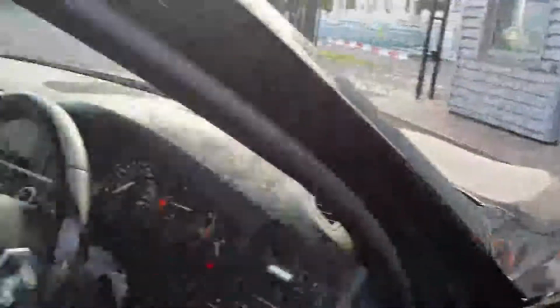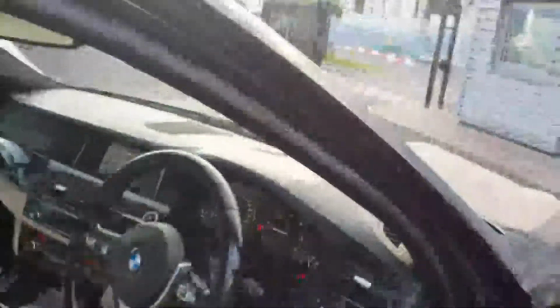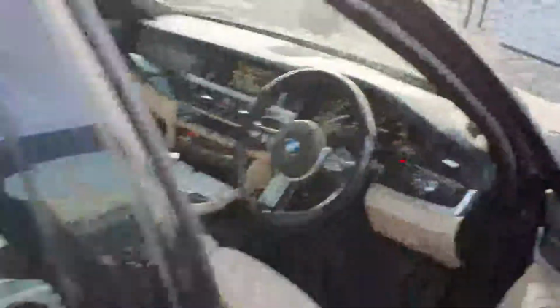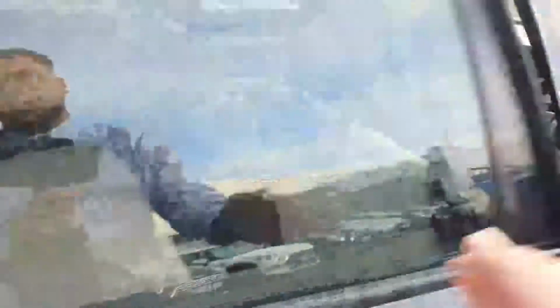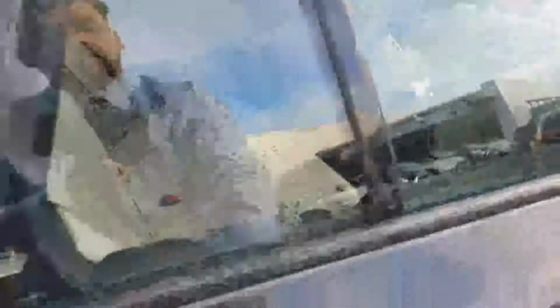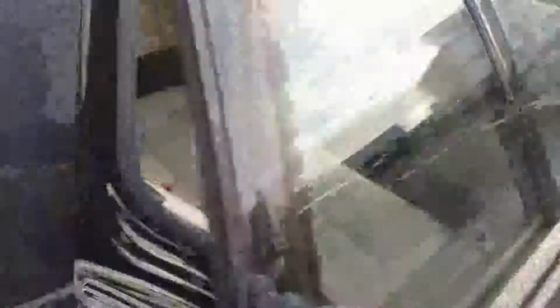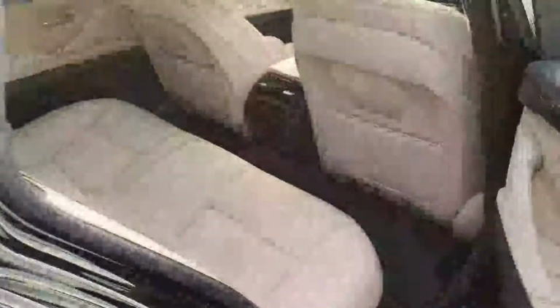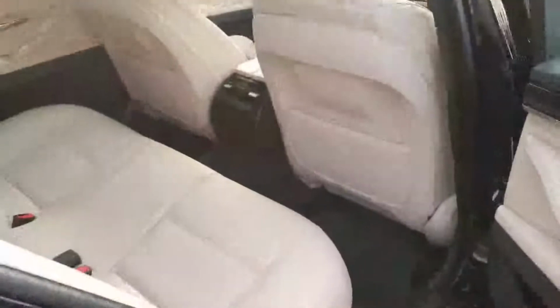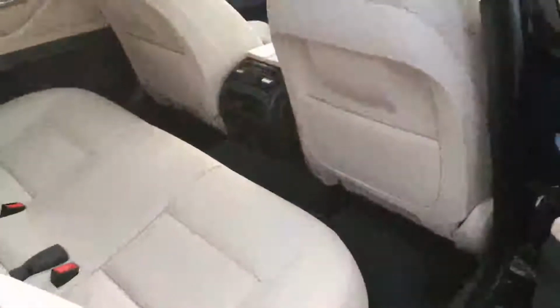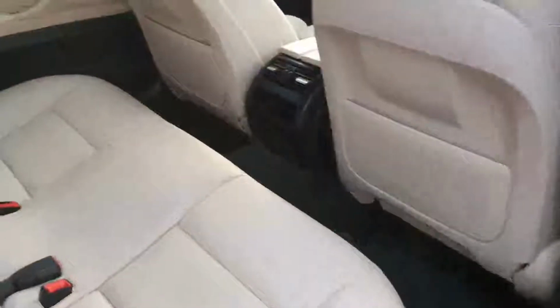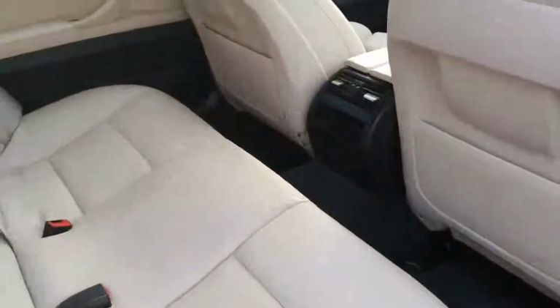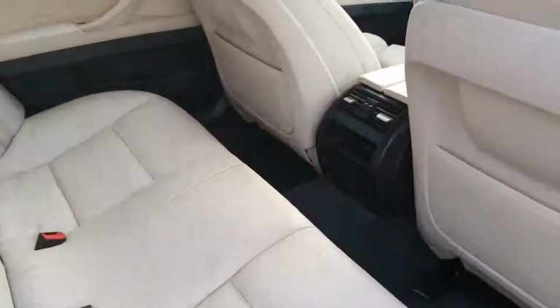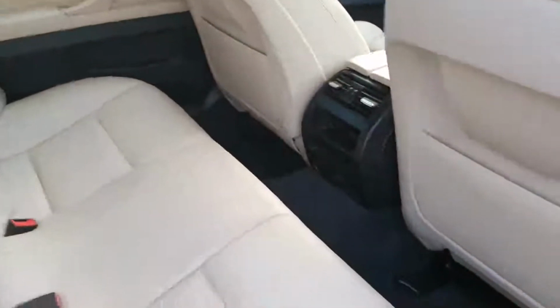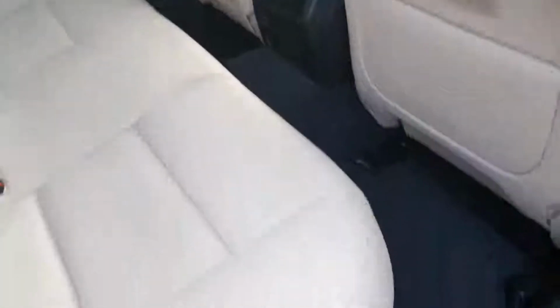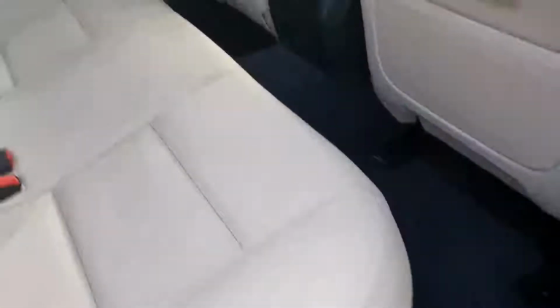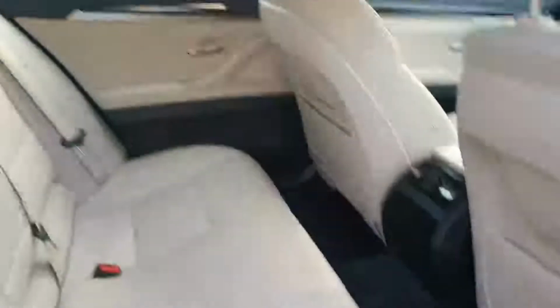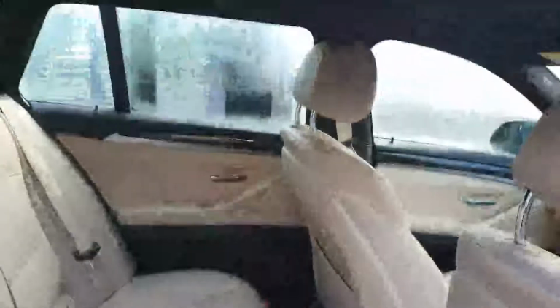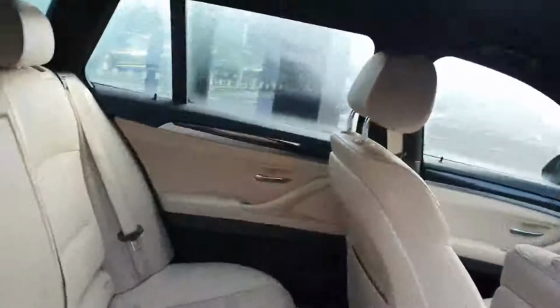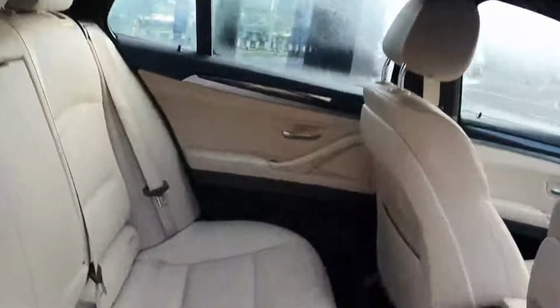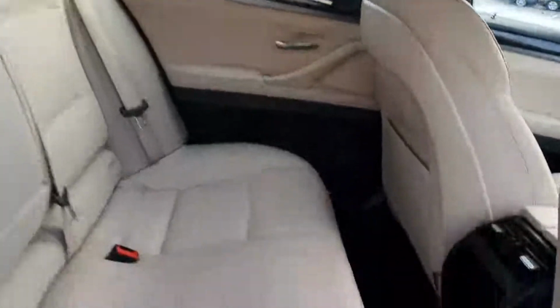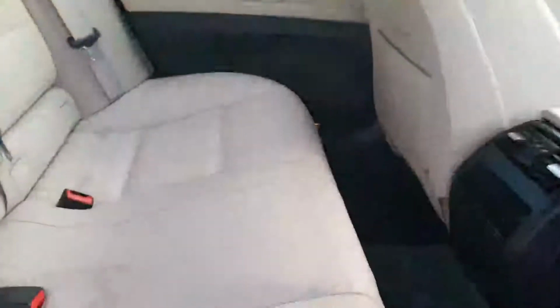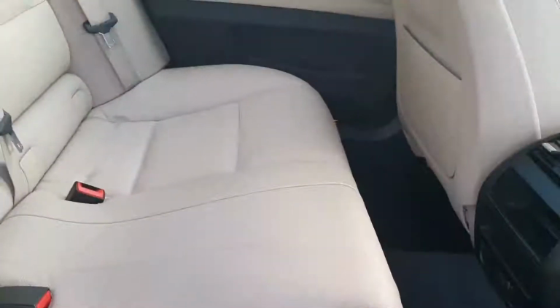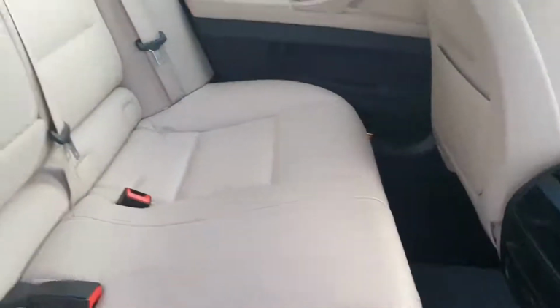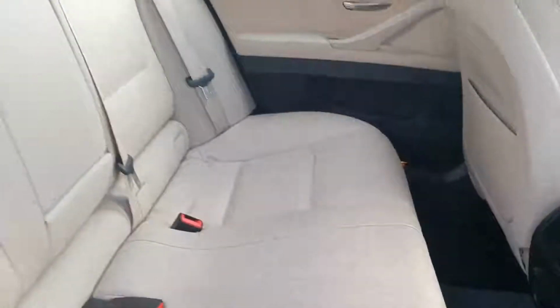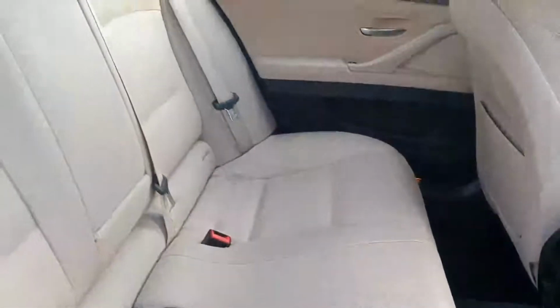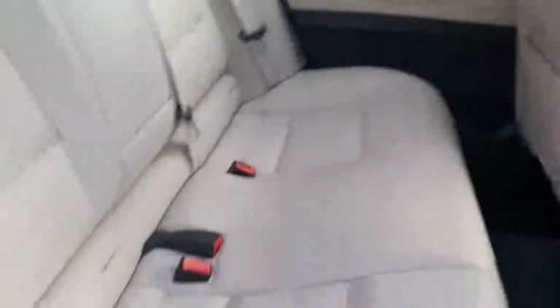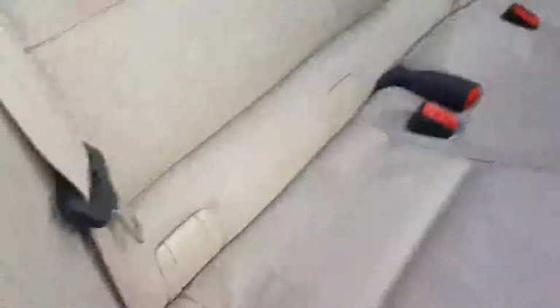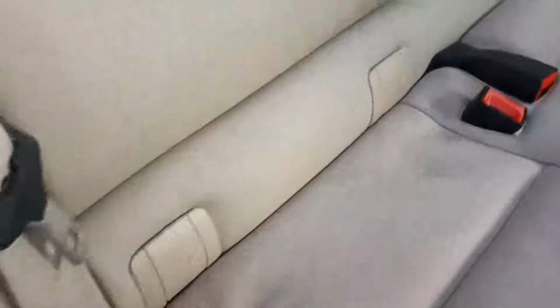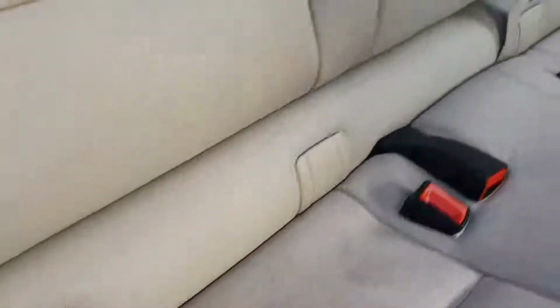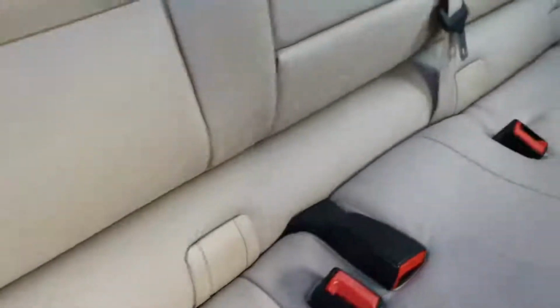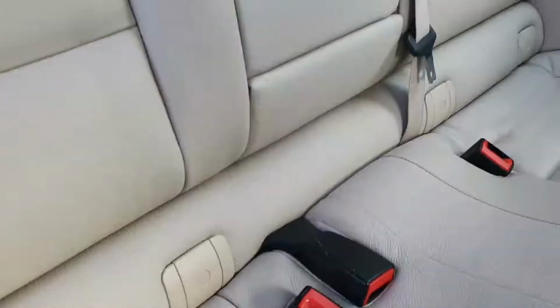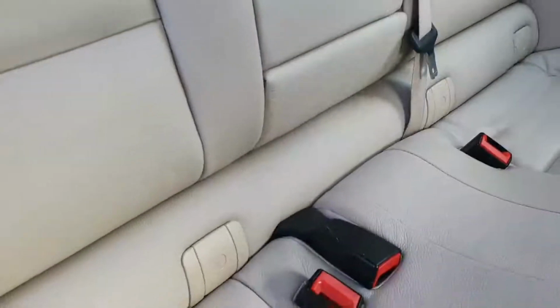Let's take a look inside the back. As you can see, plenty of space for your passengers and plenty of headroom as well. You also have your fold-down armrest in the middle, and there's also a third seat option available.